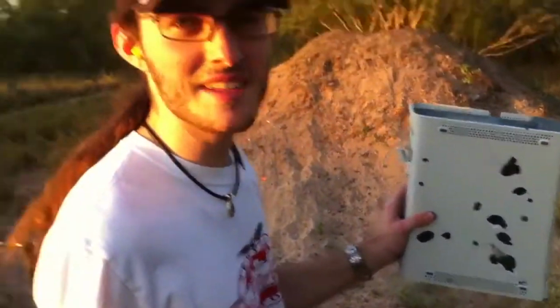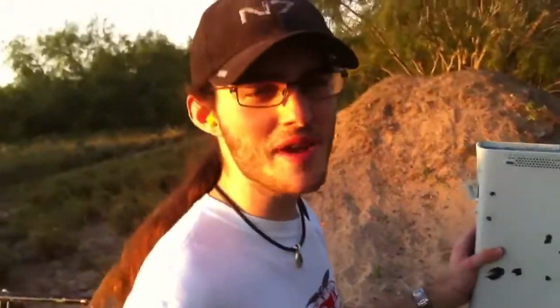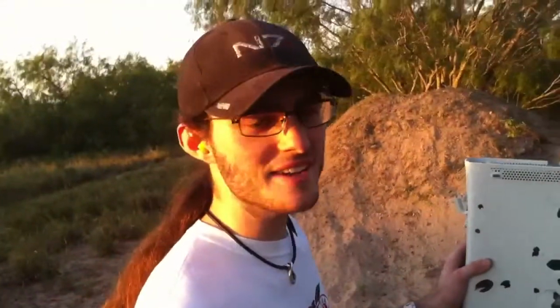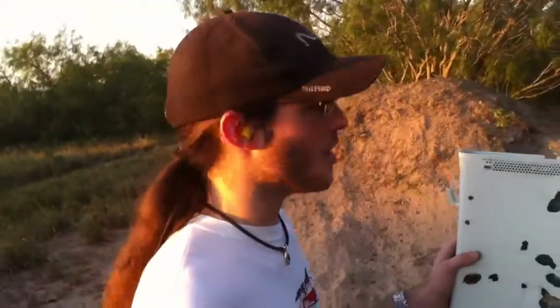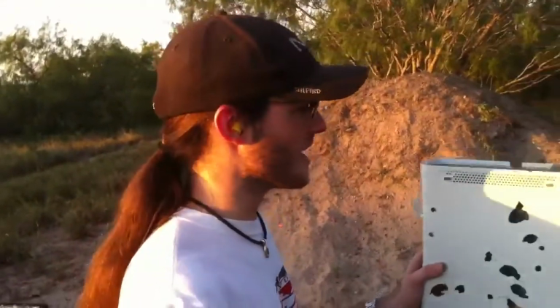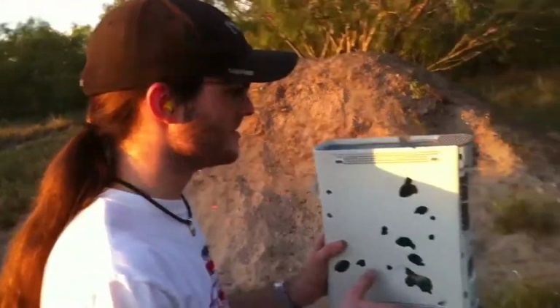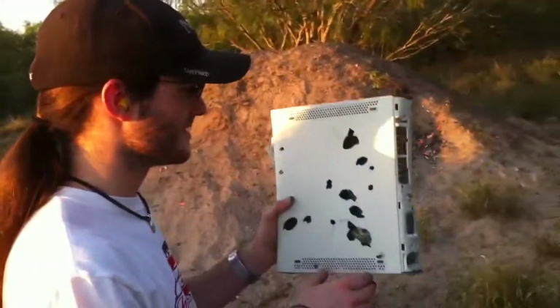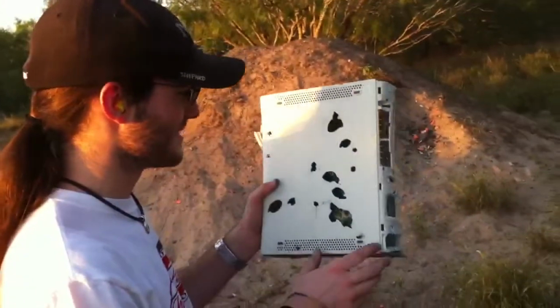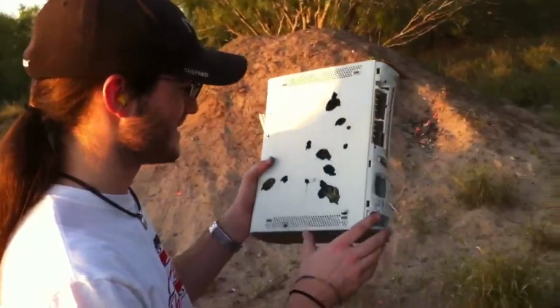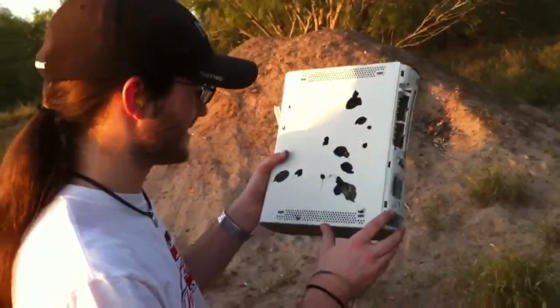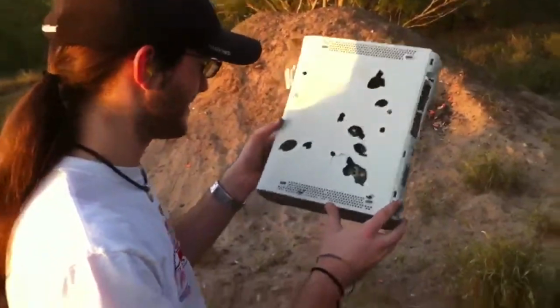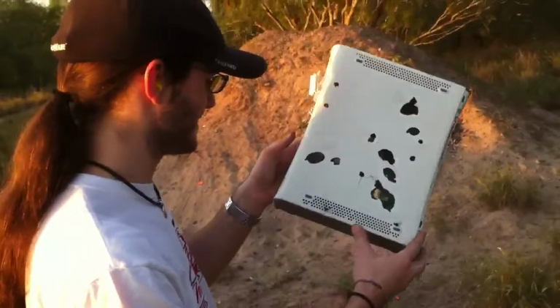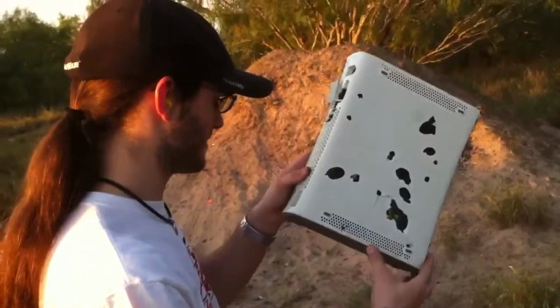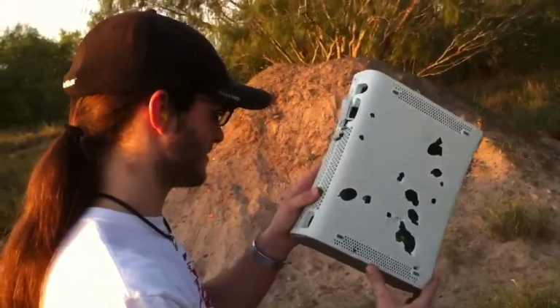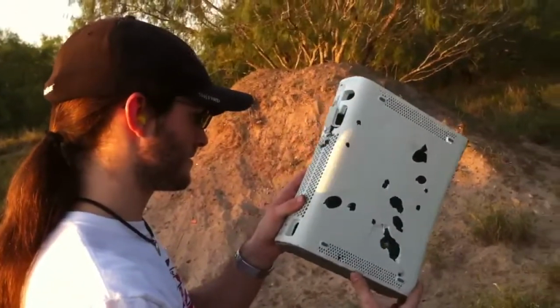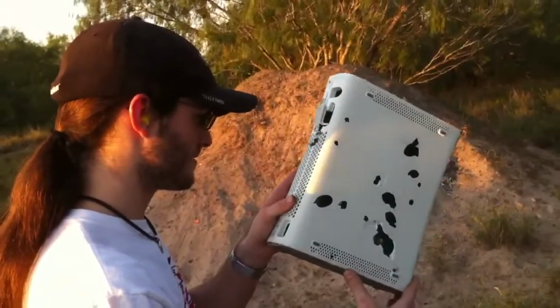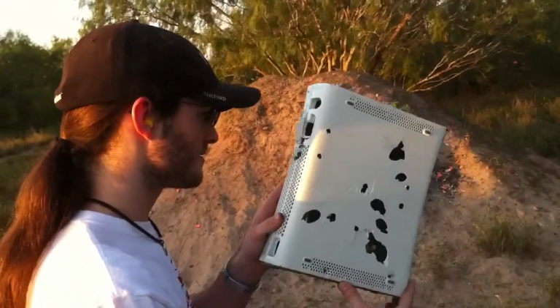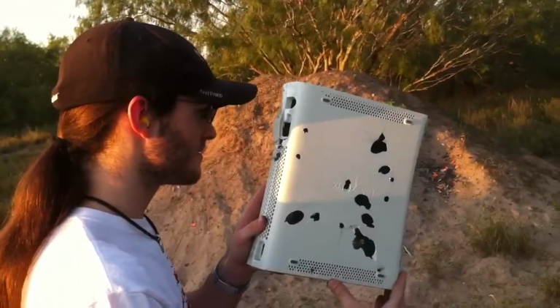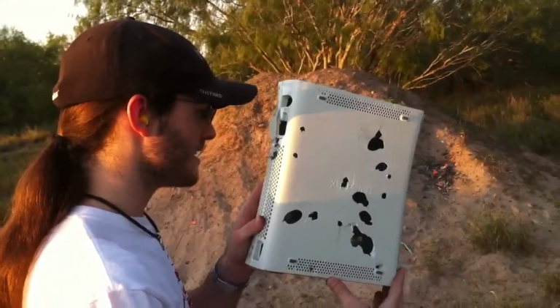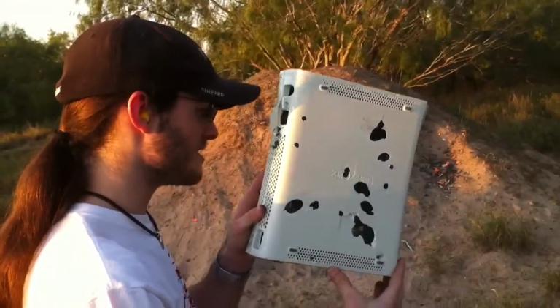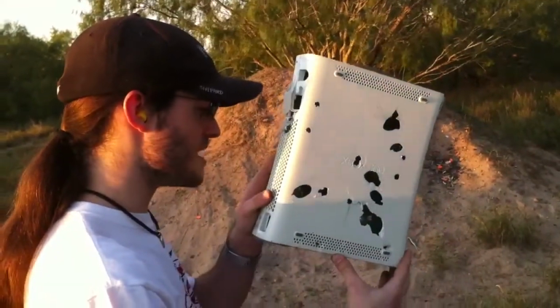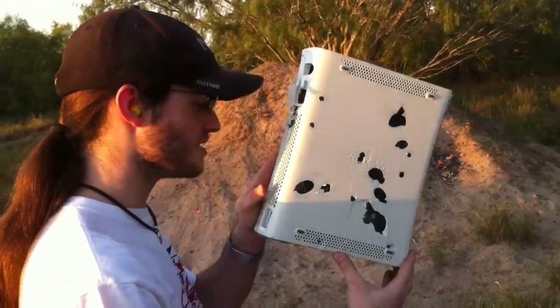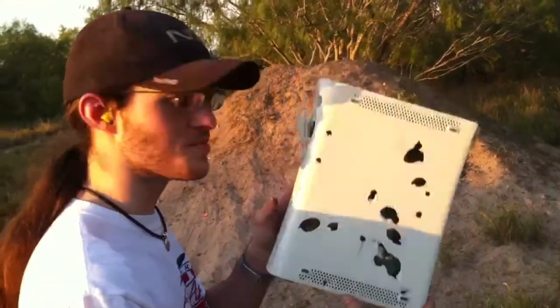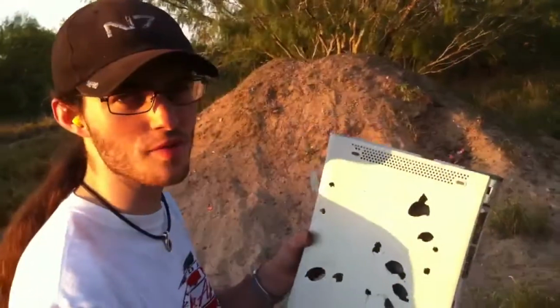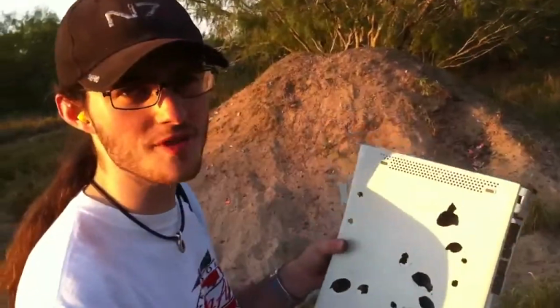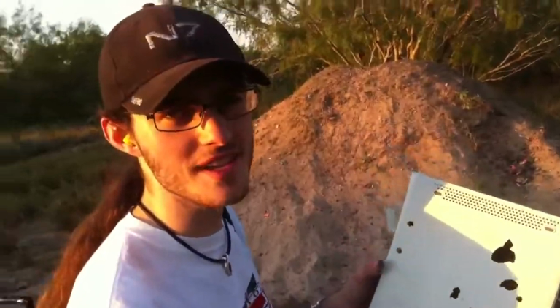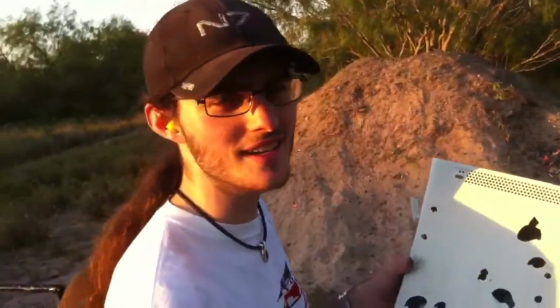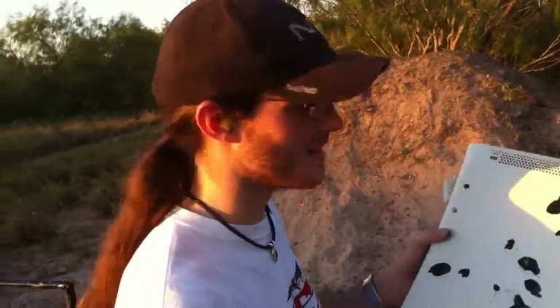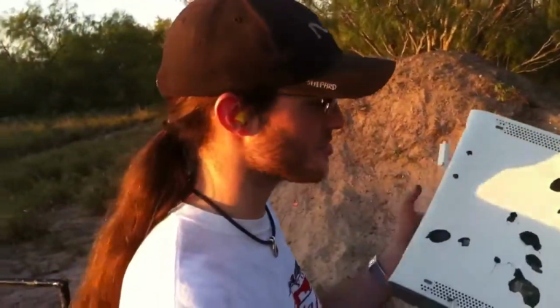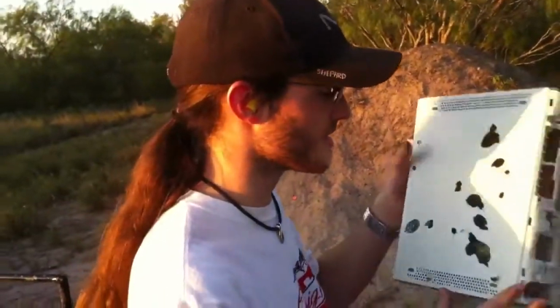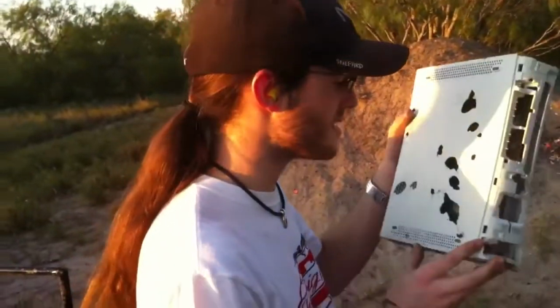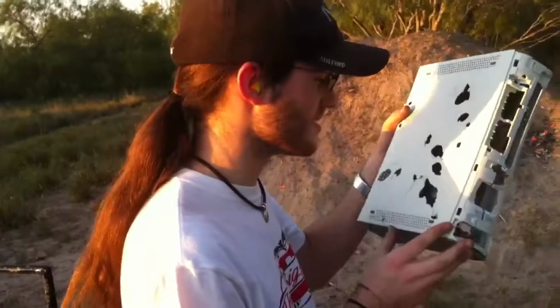I'd say we add it to the hole count. It kind of smells too. It probably ruptured the electrolytic capacitors.